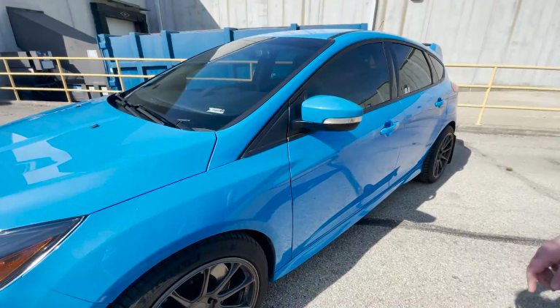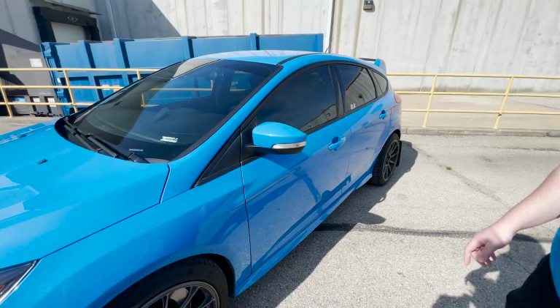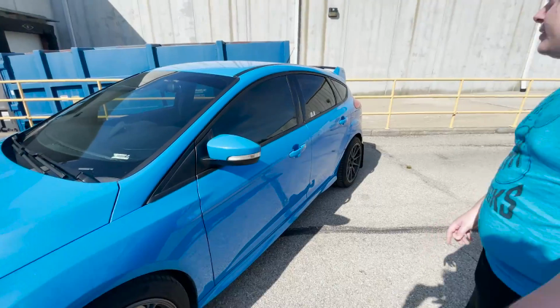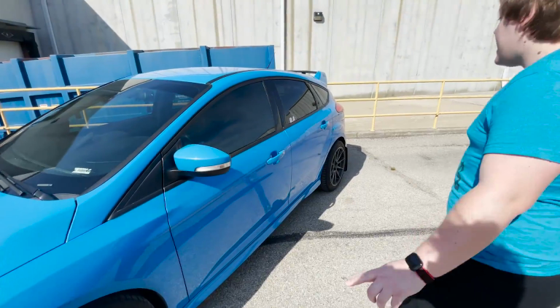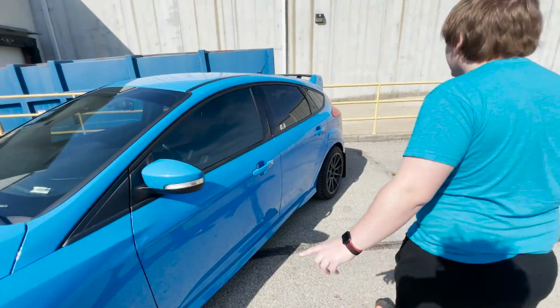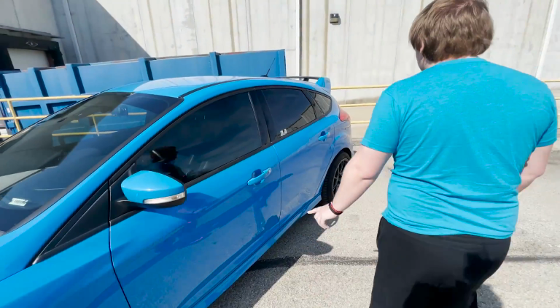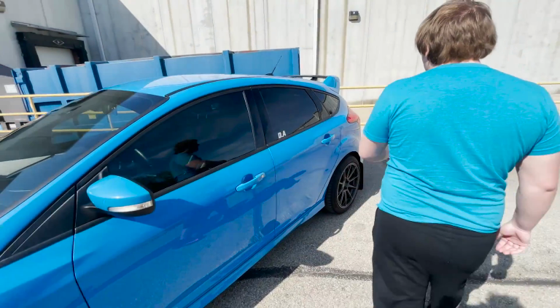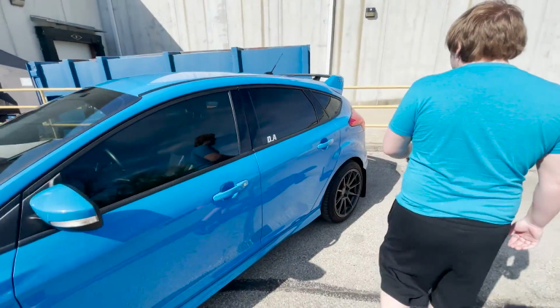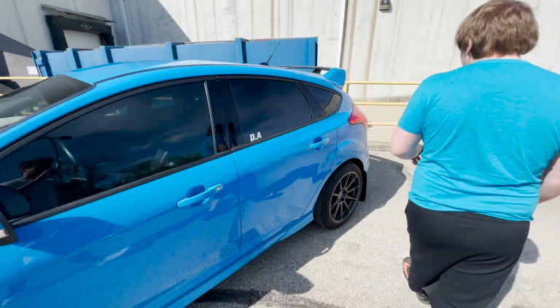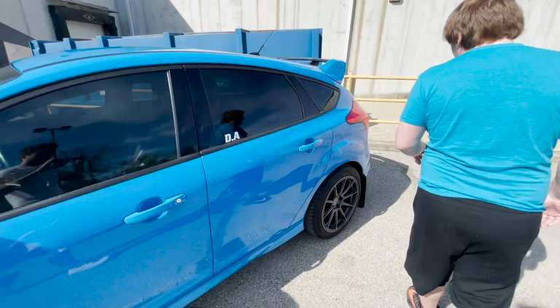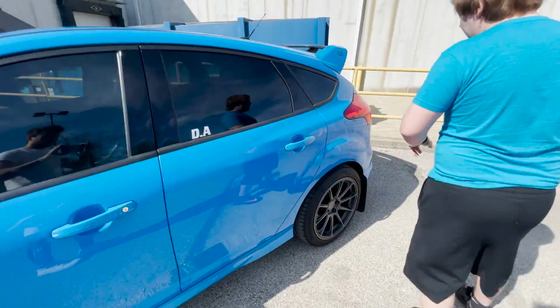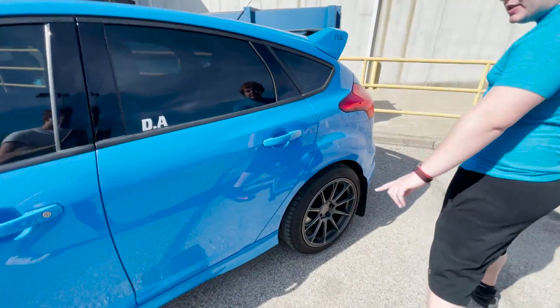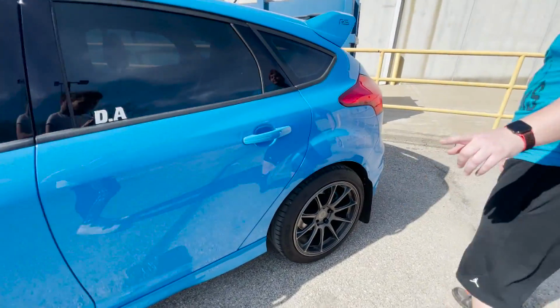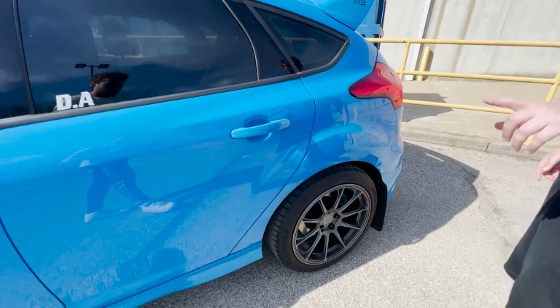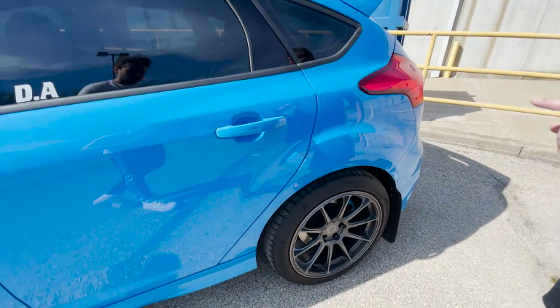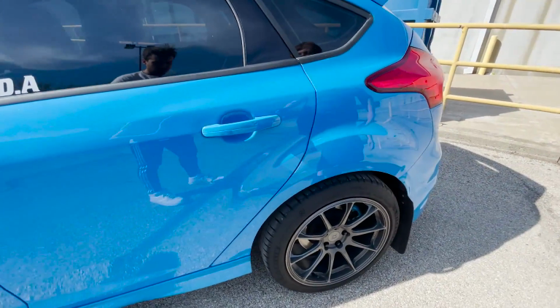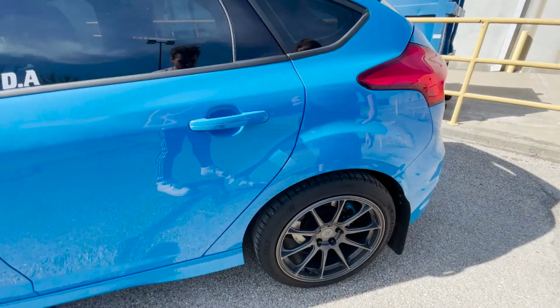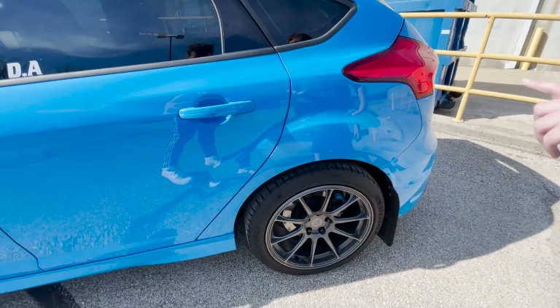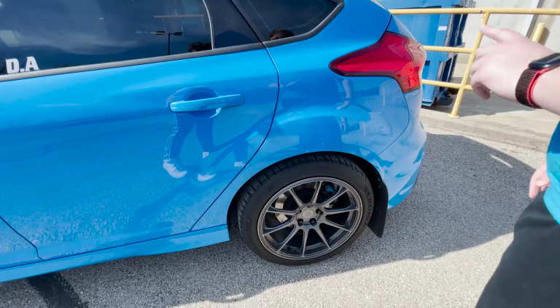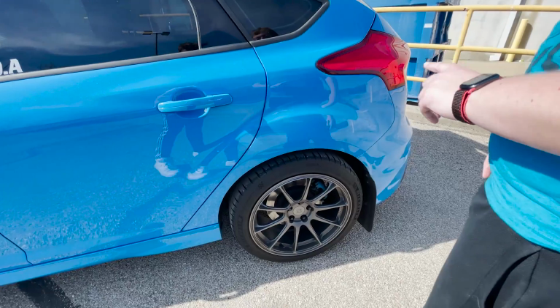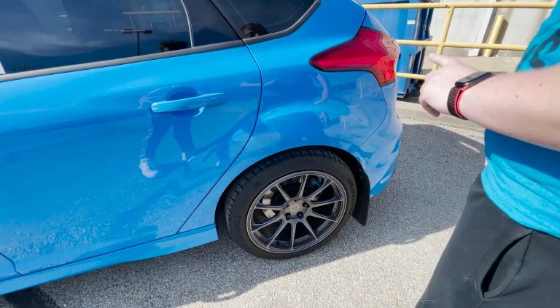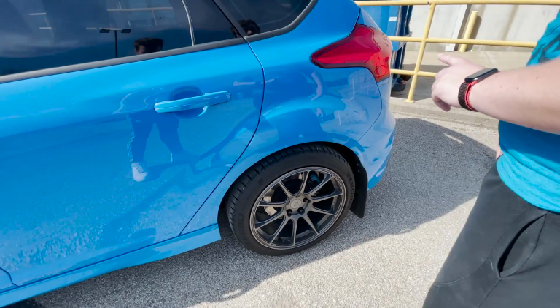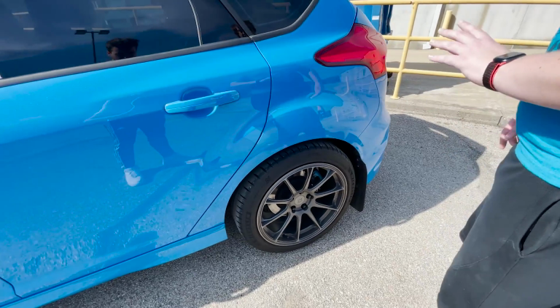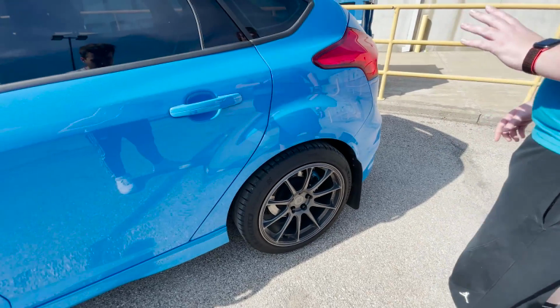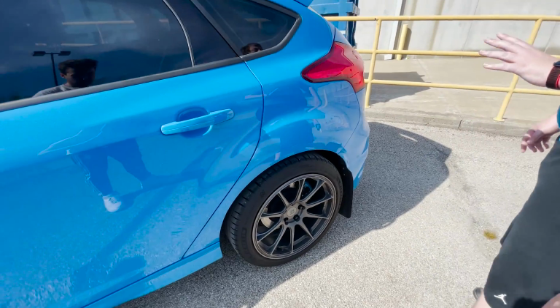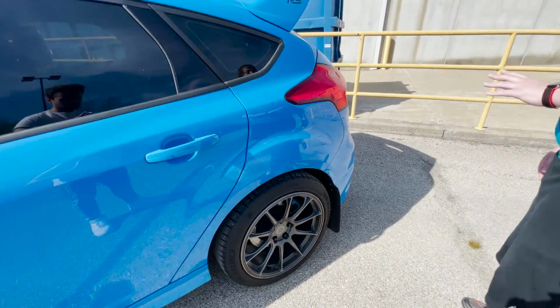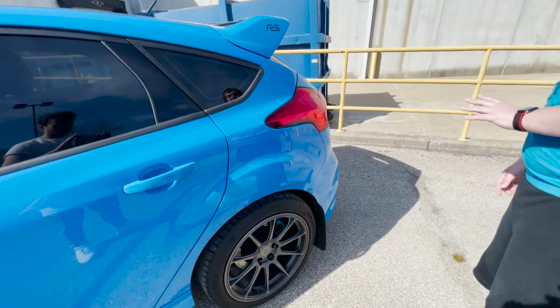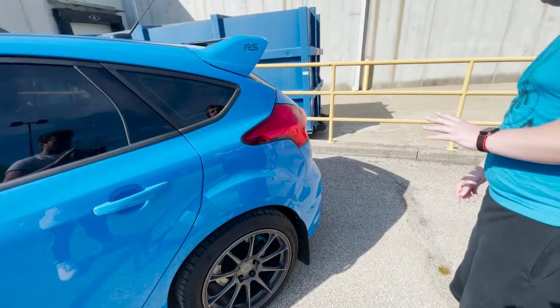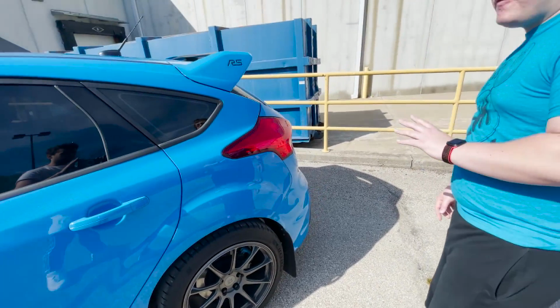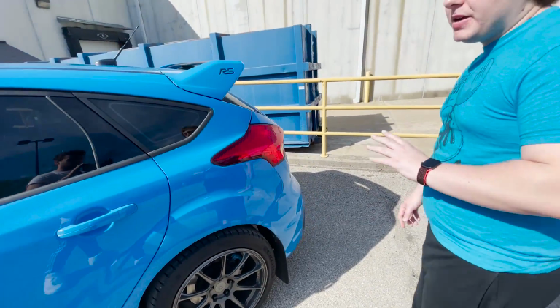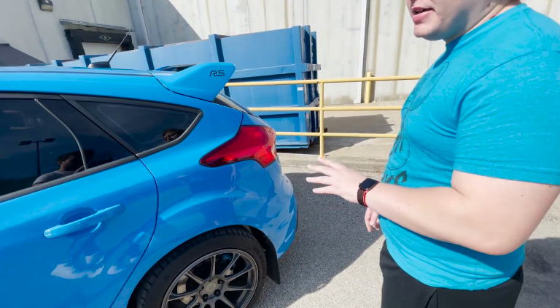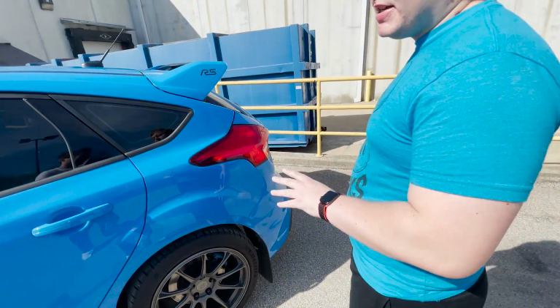So coming along to the back, we put mud flaps in. I'm going to have to put some in the front because it's all-wheel drive and it makes no sense to just have them in the rear. And that's all for appearance on the outside.